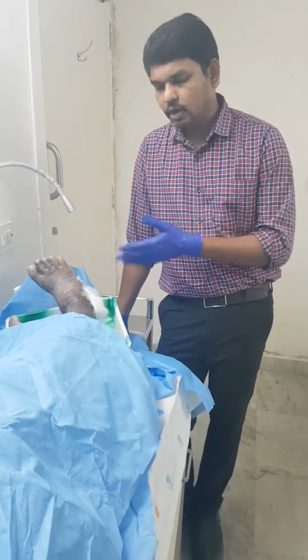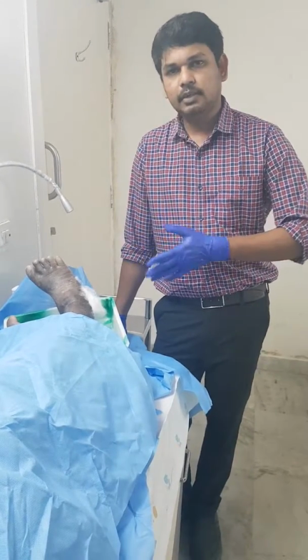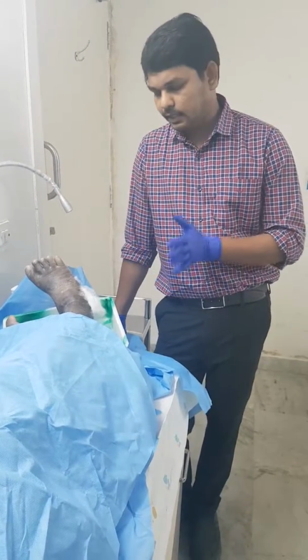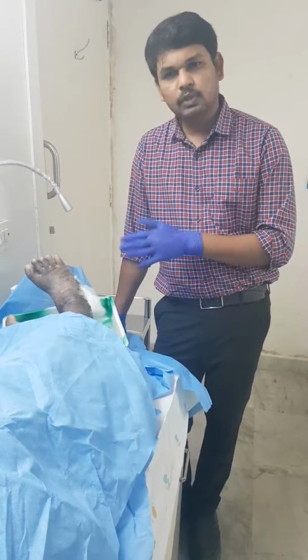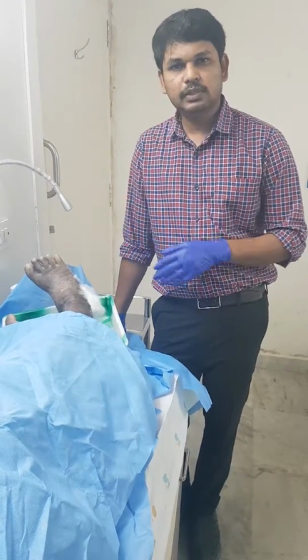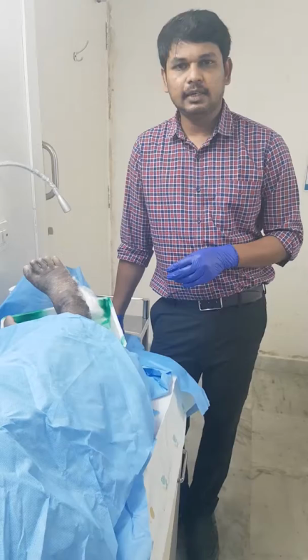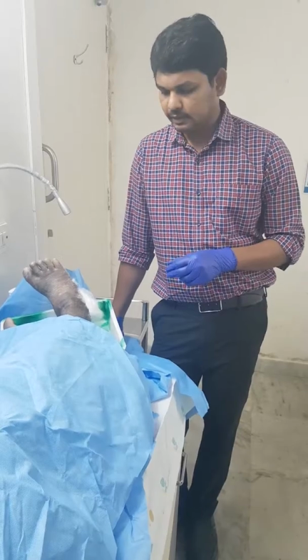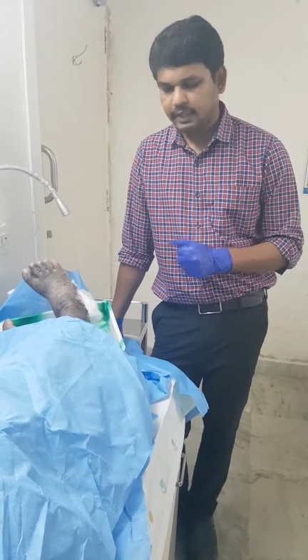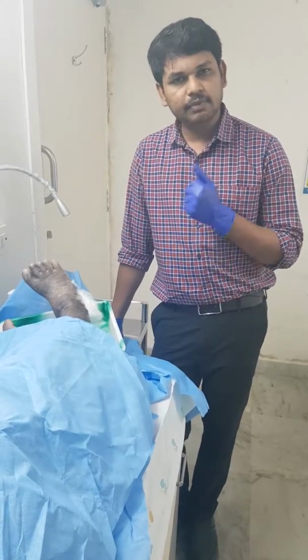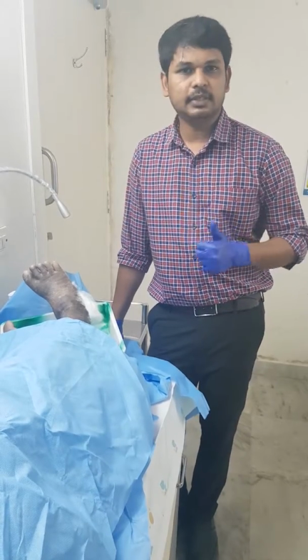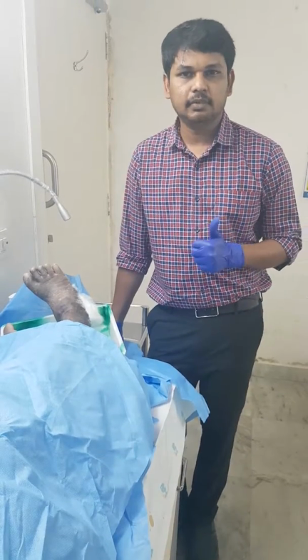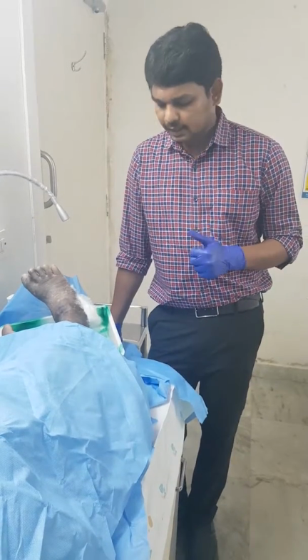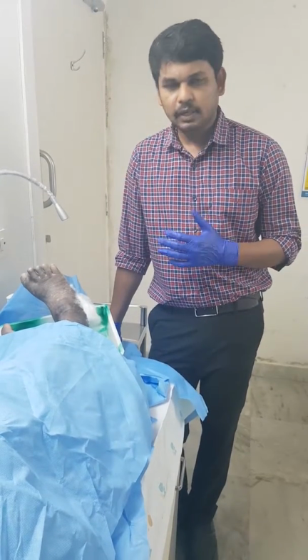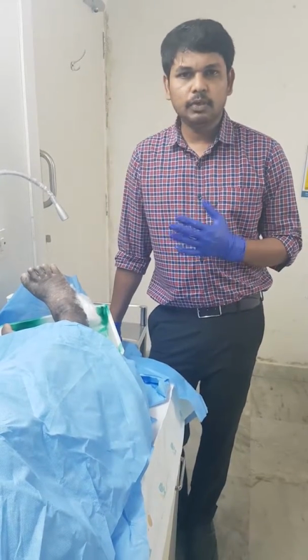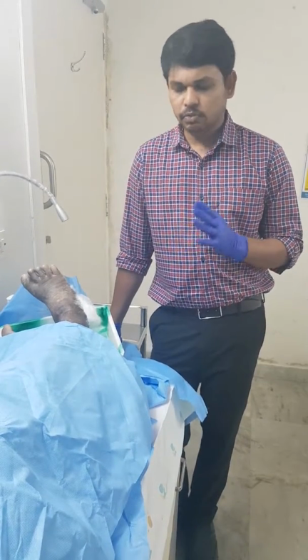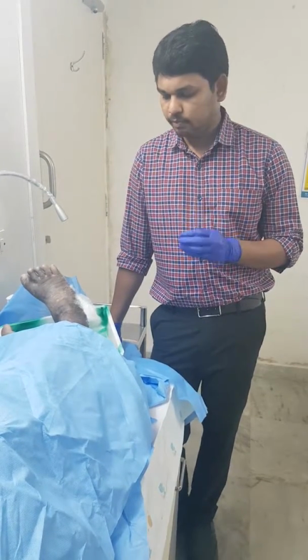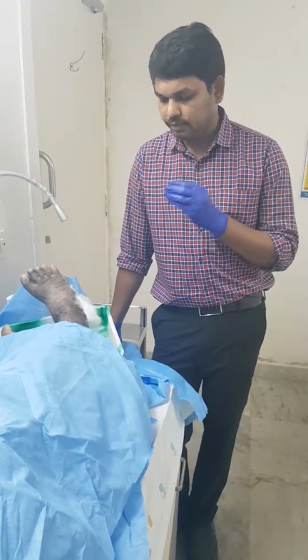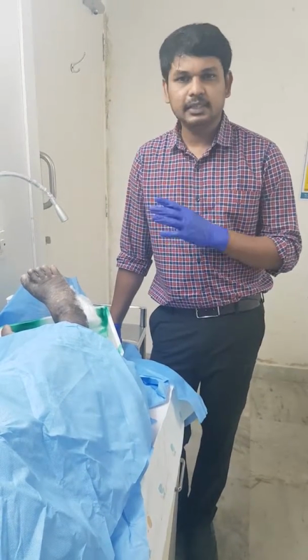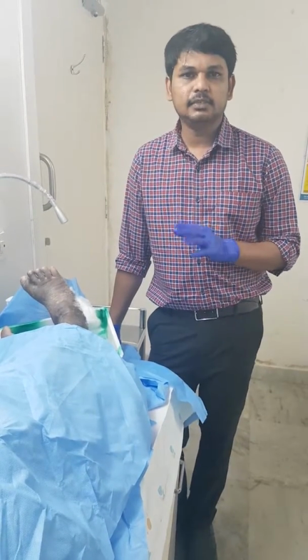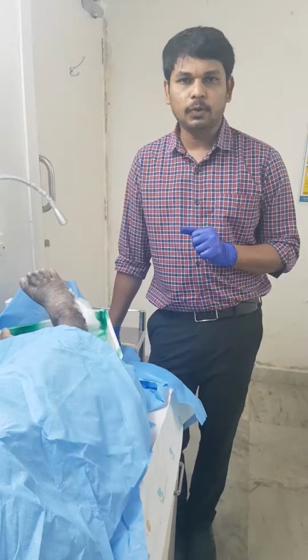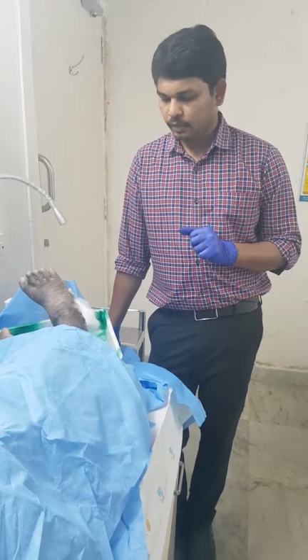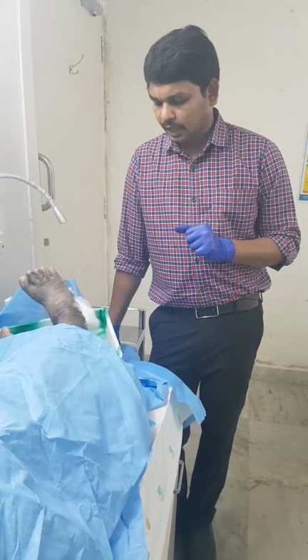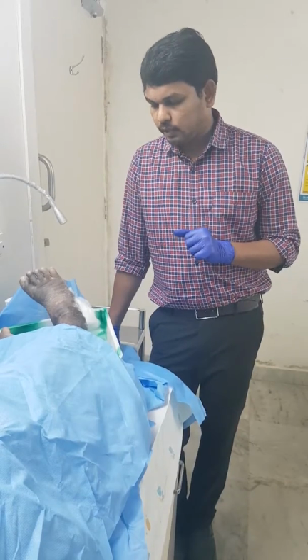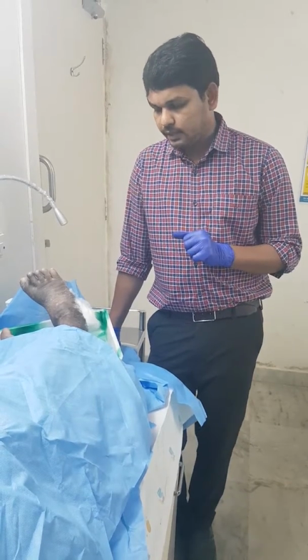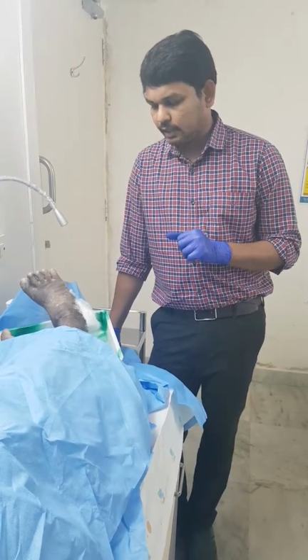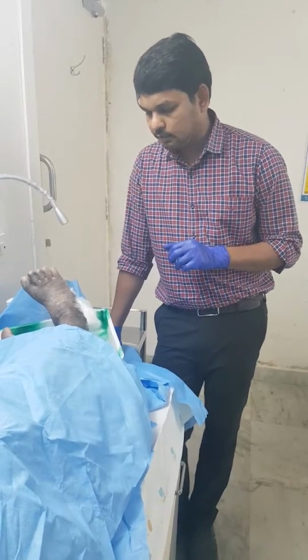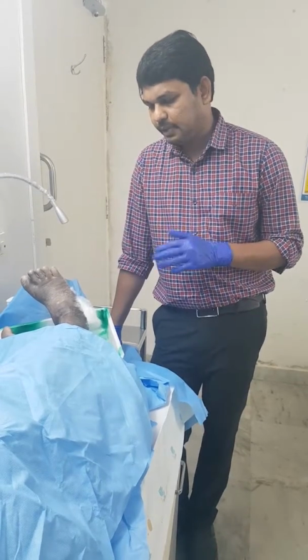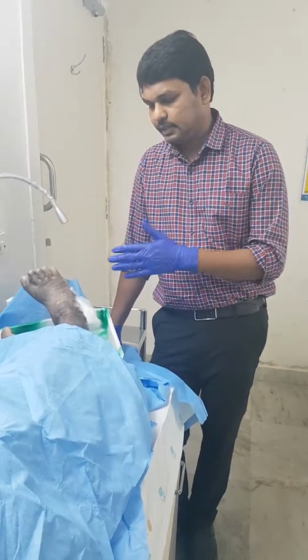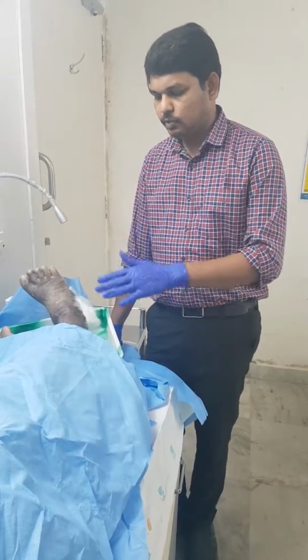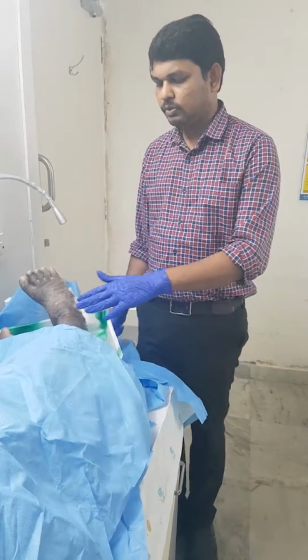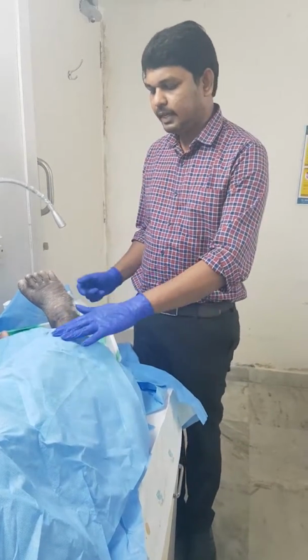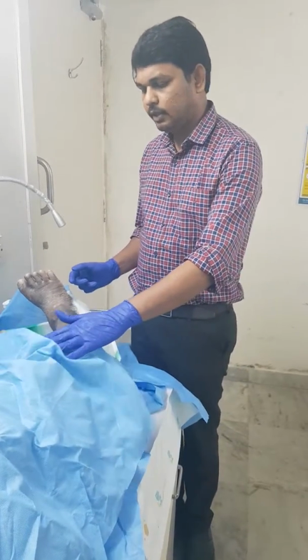Many centers at the peripheral level use cotton directly over the wound site, and that is not a correct way of dressing. That is what I am emphasizing in this video.